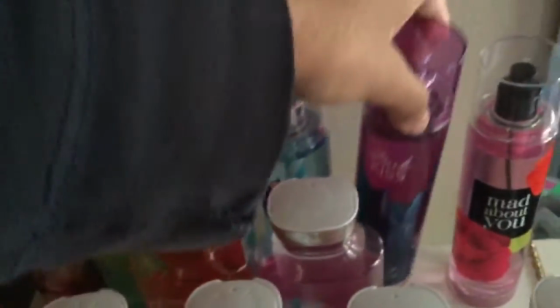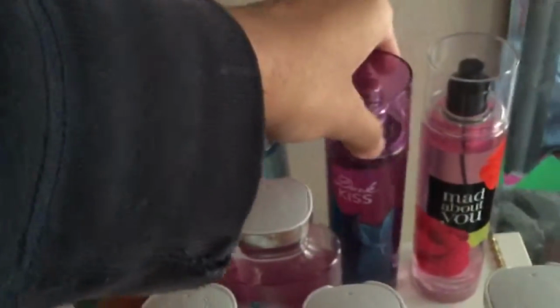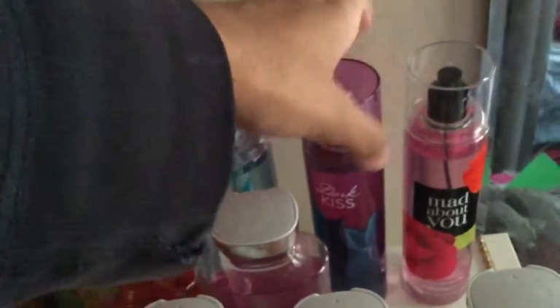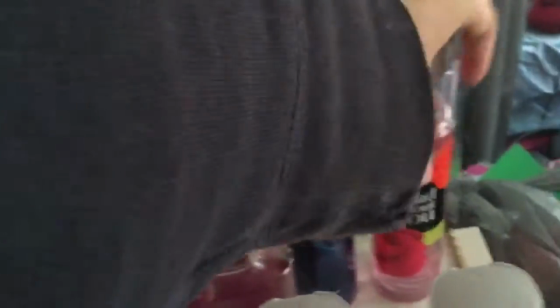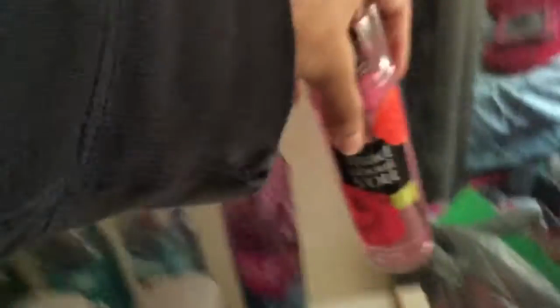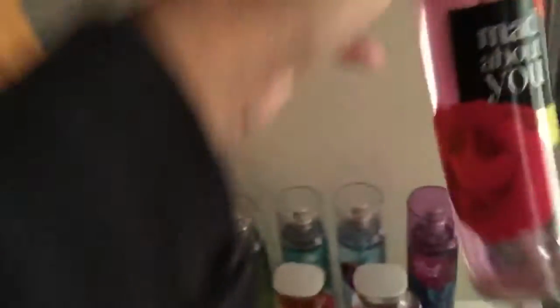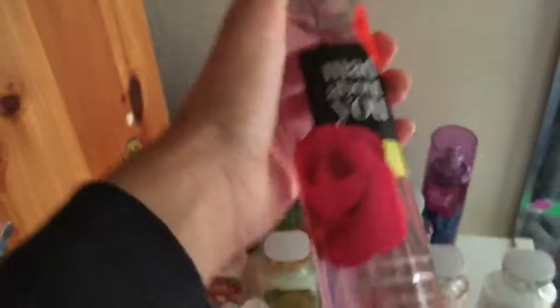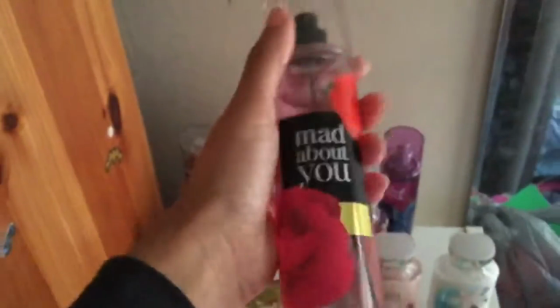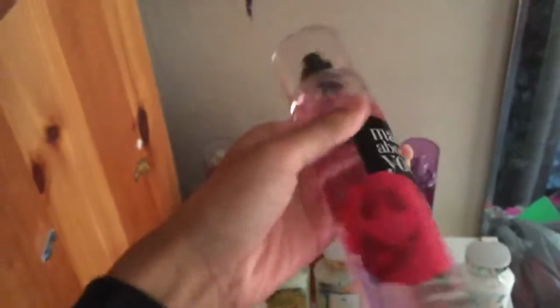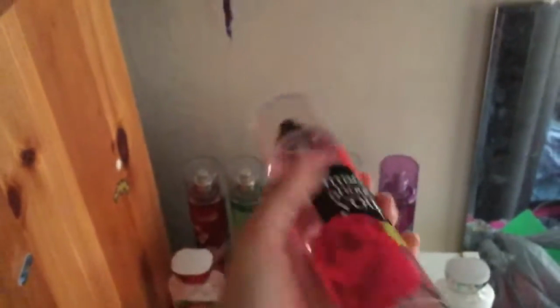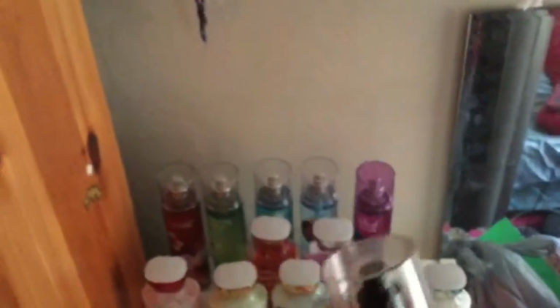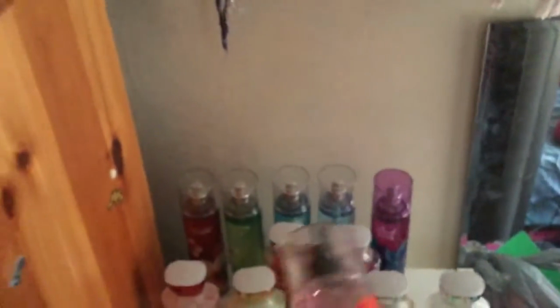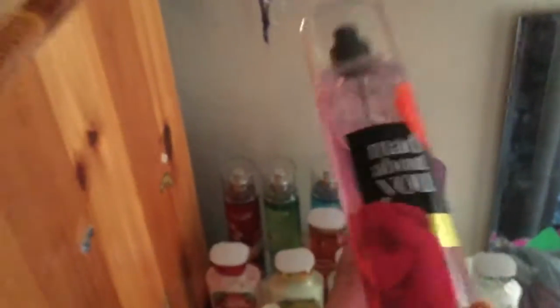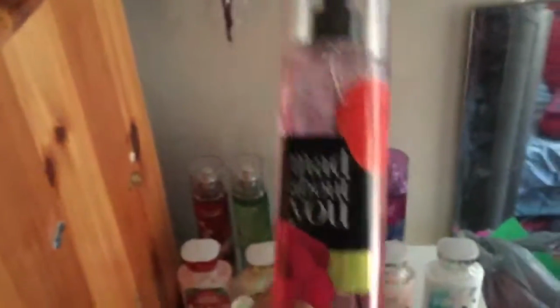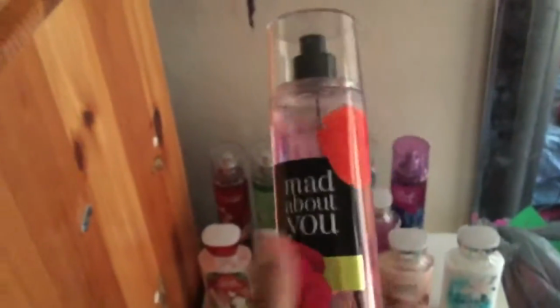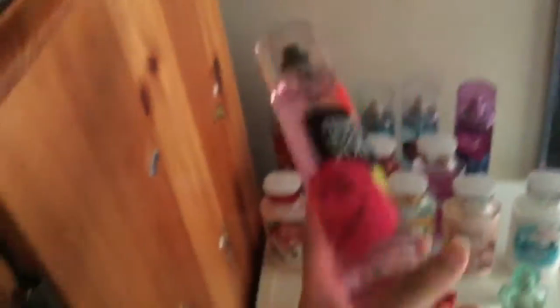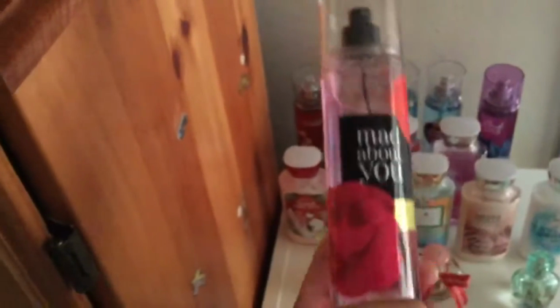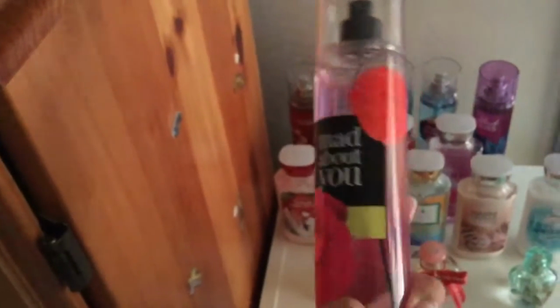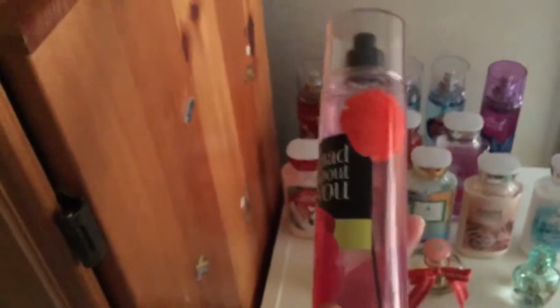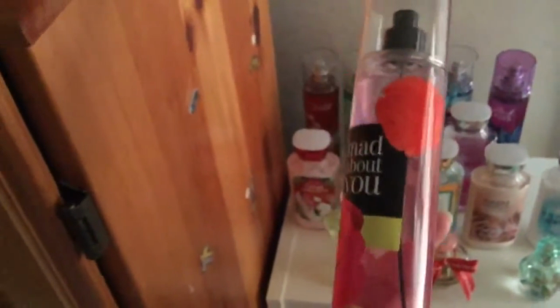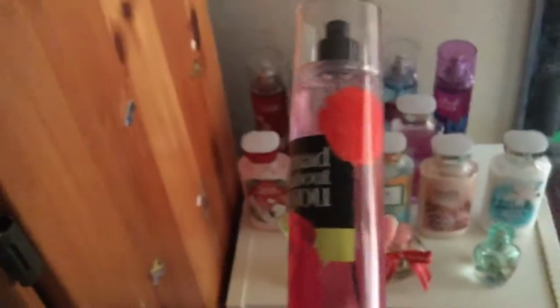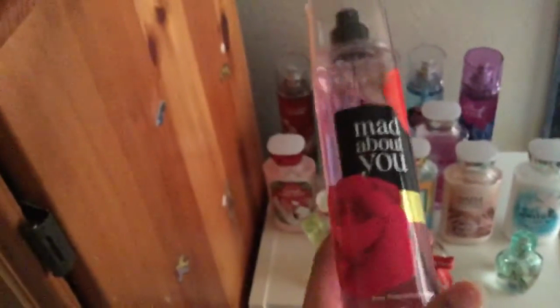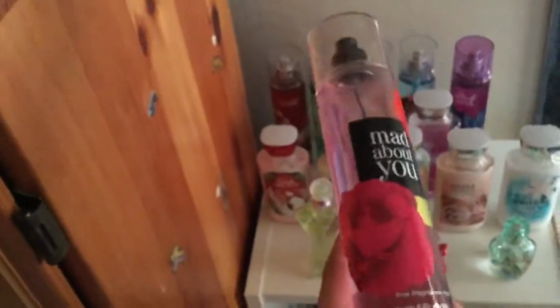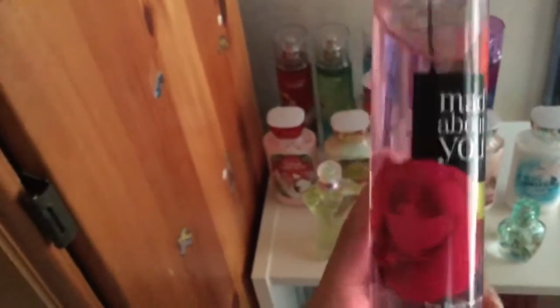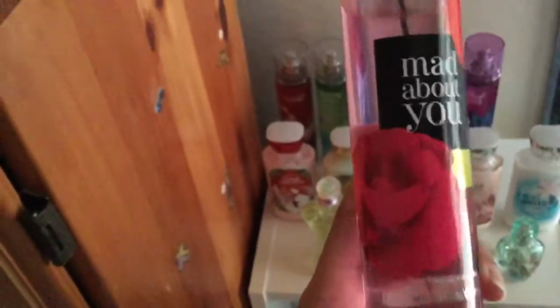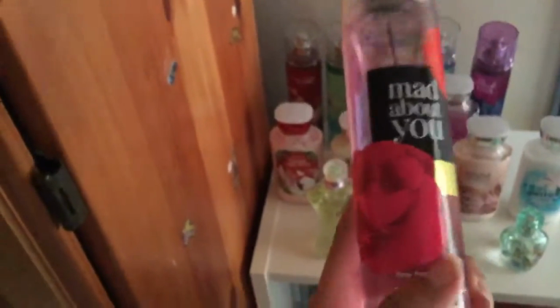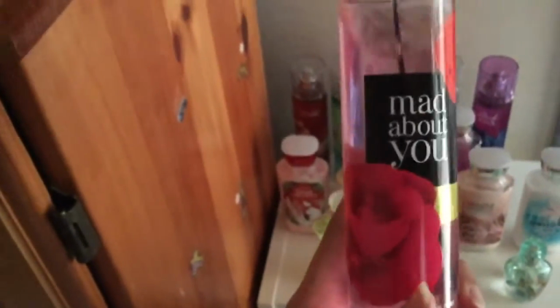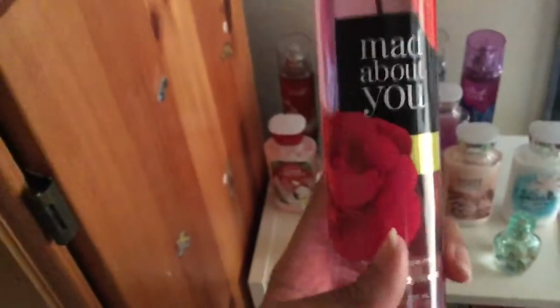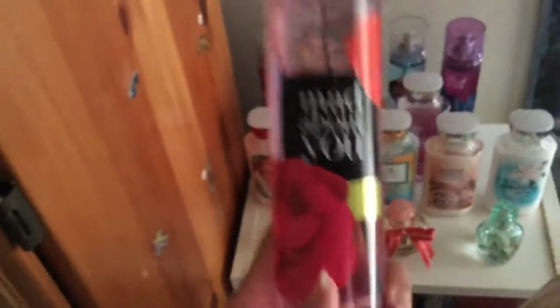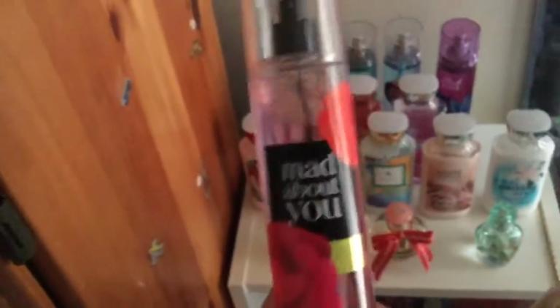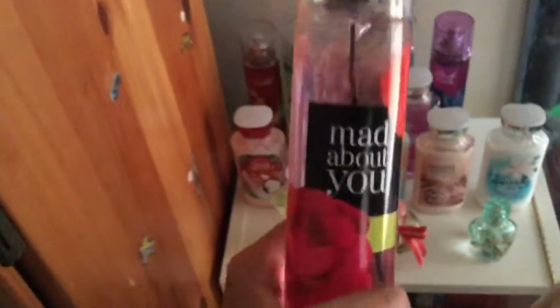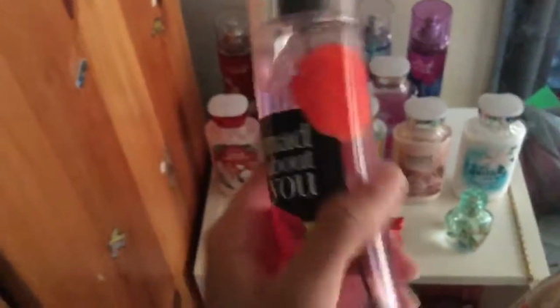Then the last one I have is Mad About You, which smells amazing. It smells flowery and really good. I don't know how to describe it but it smells really good.